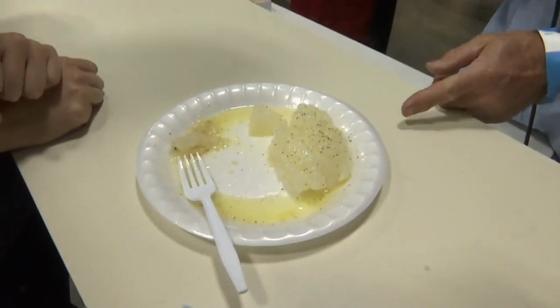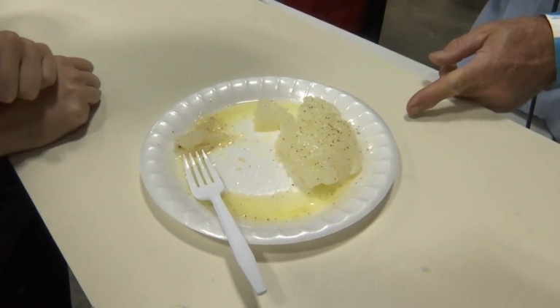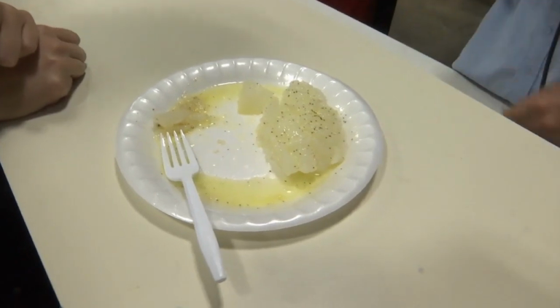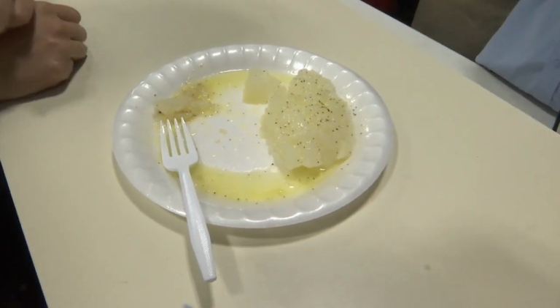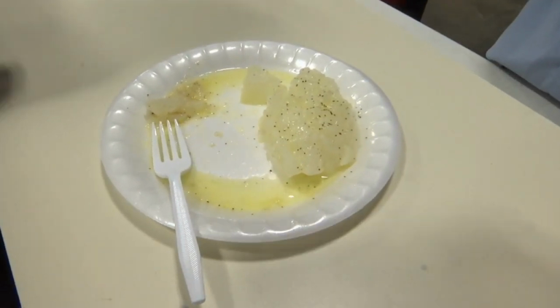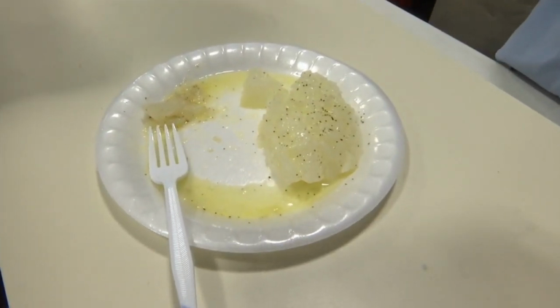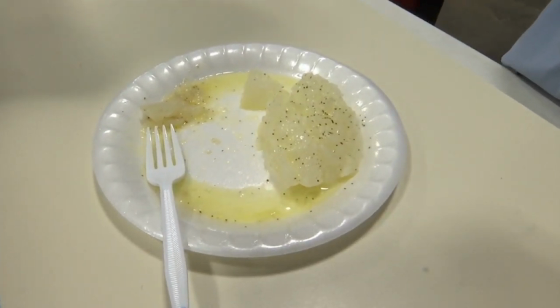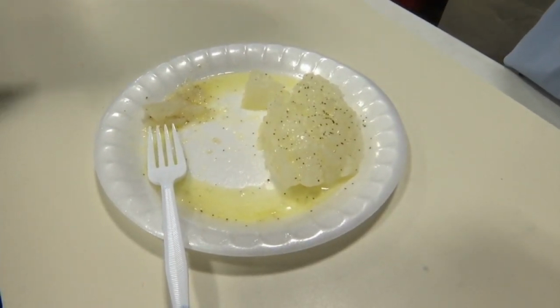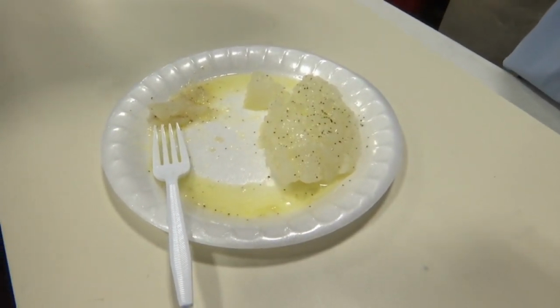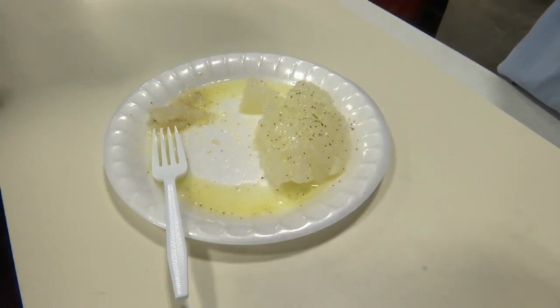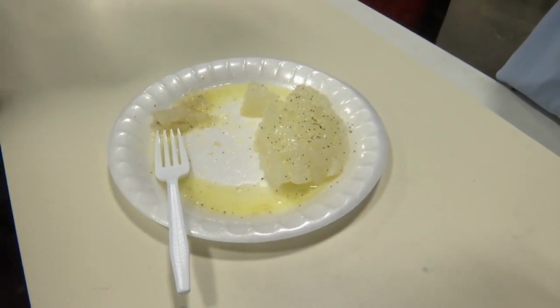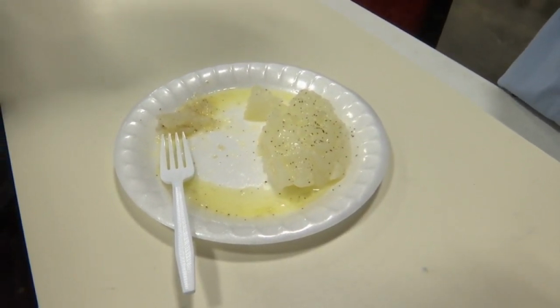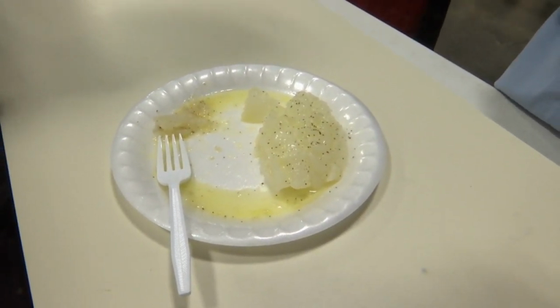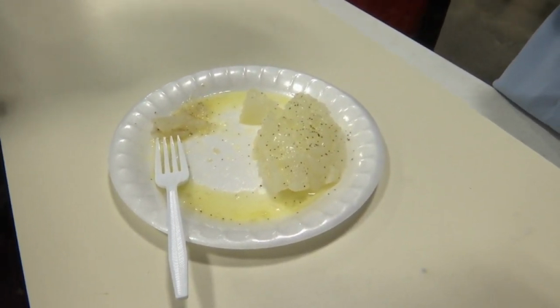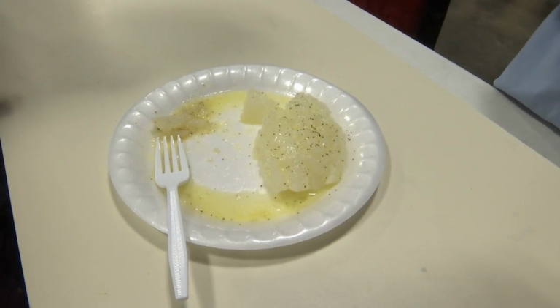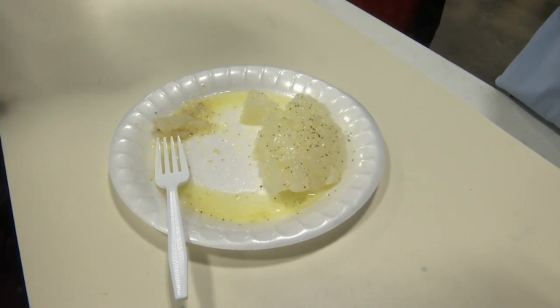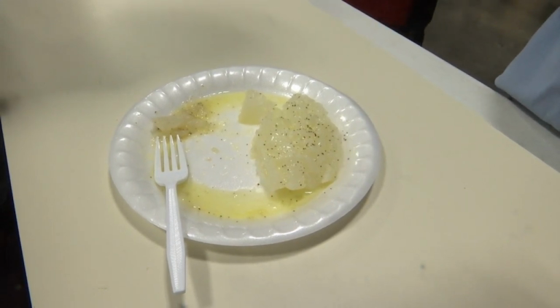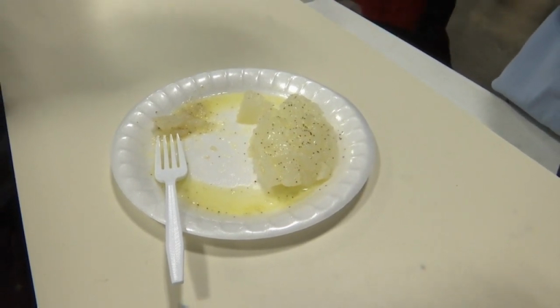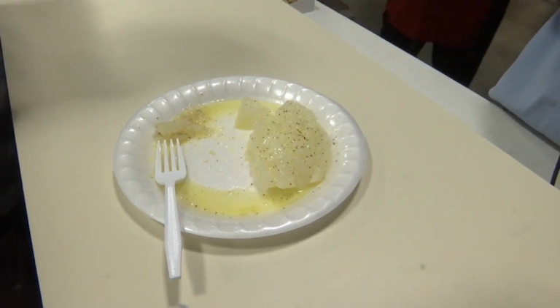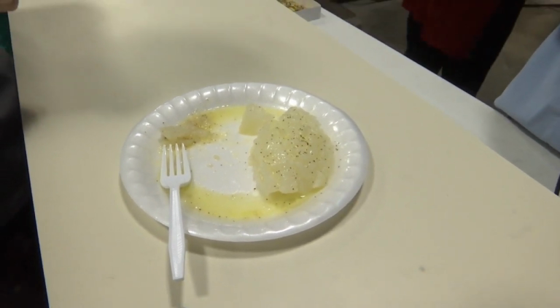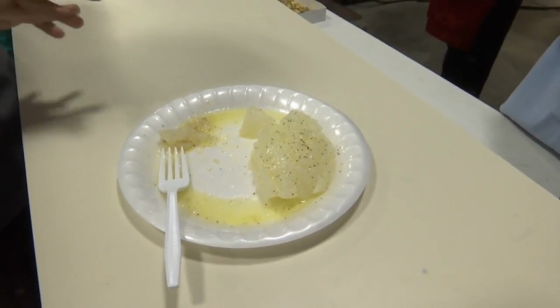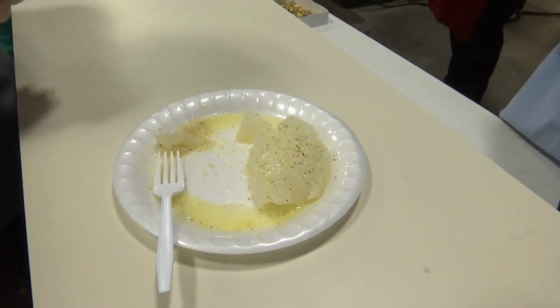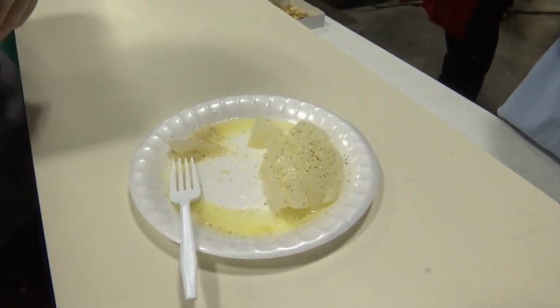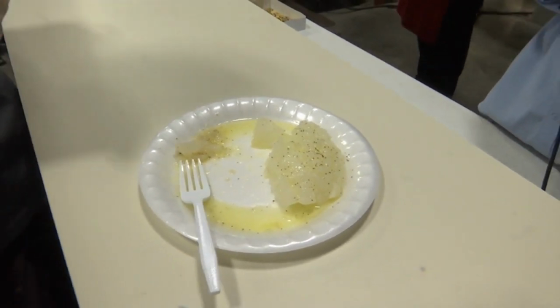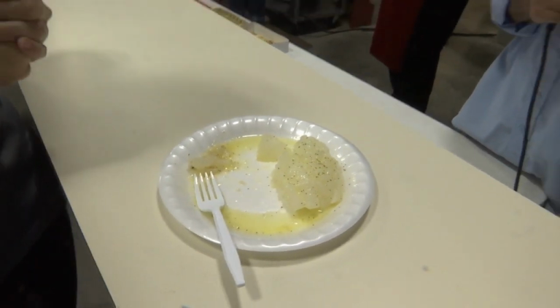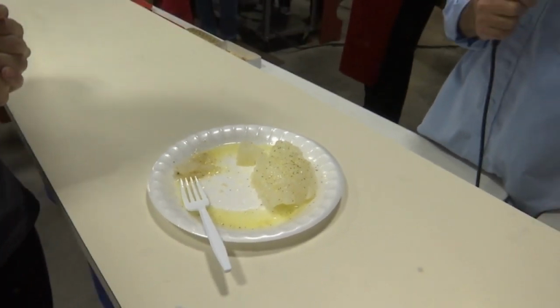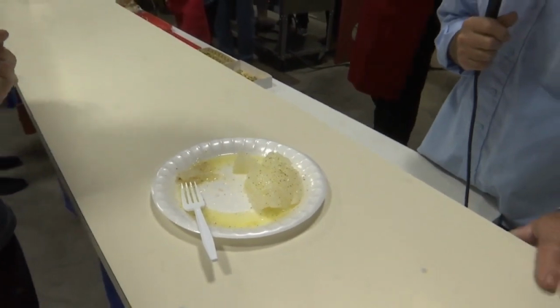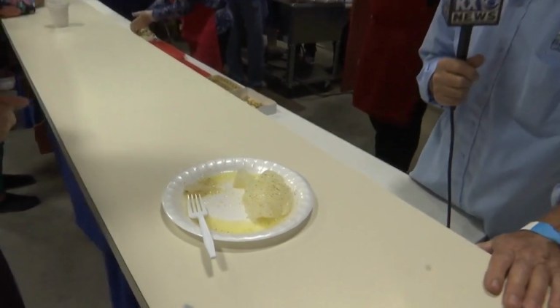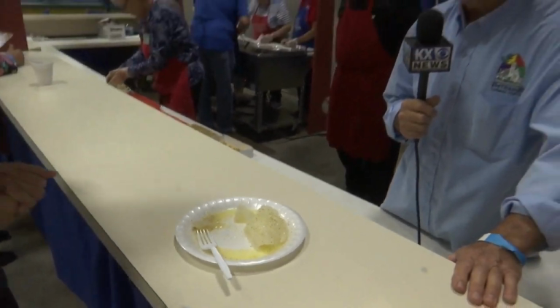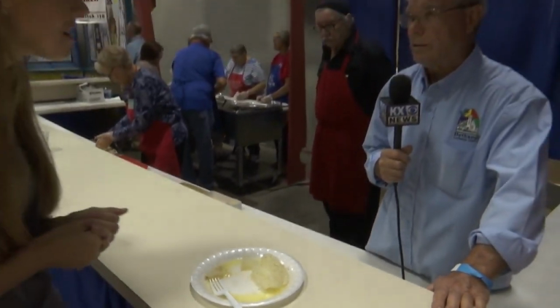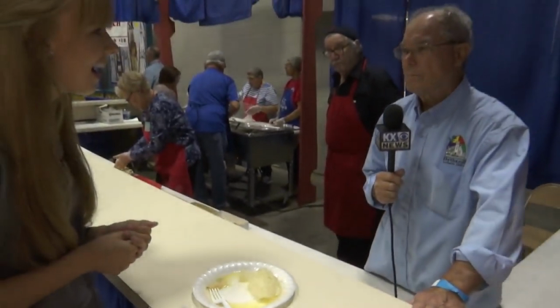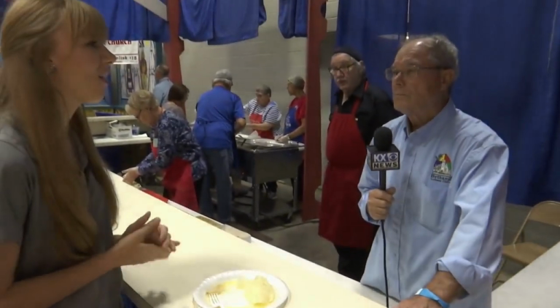The fish that we've got right here is what the finished product looks like. Everything is really good — it's a good fish that we eat a lot of. We serve about 1,000 pounds in three or four days.